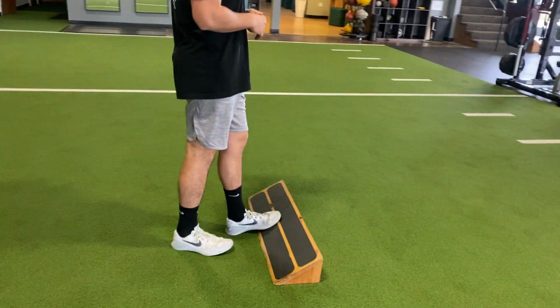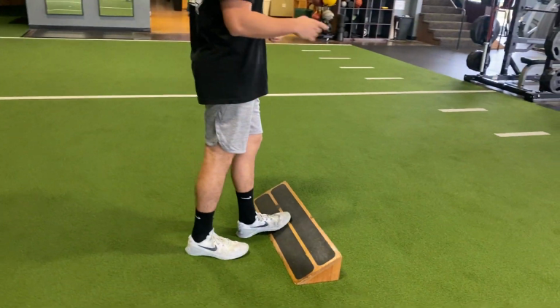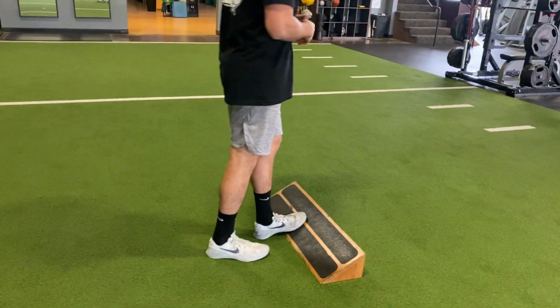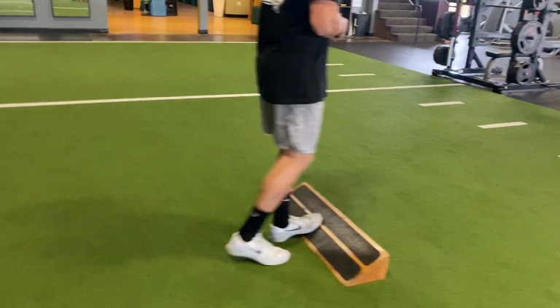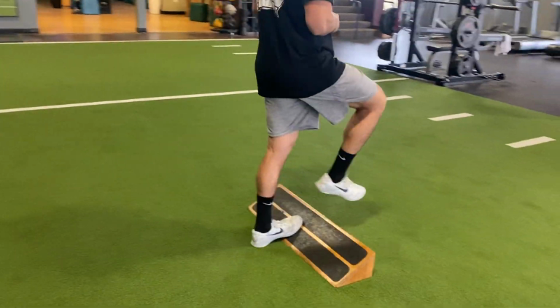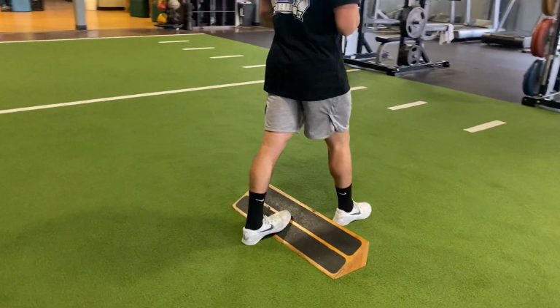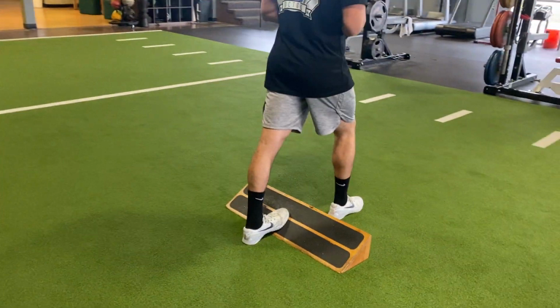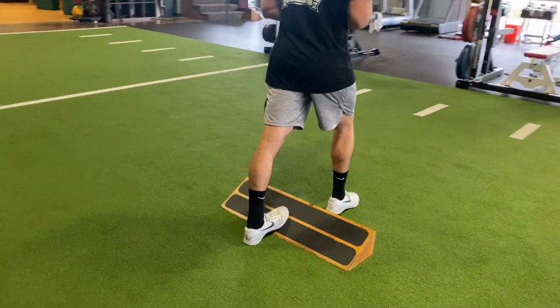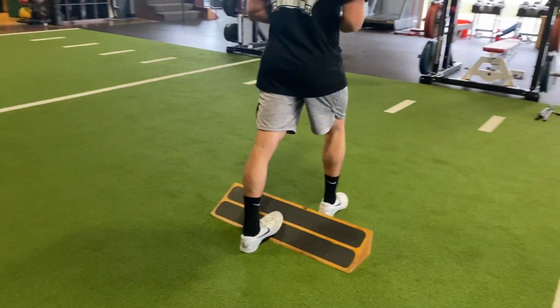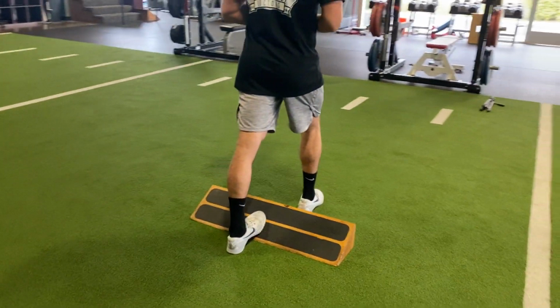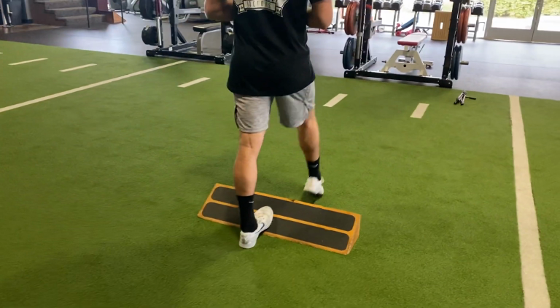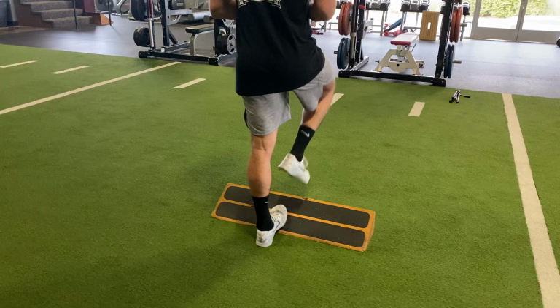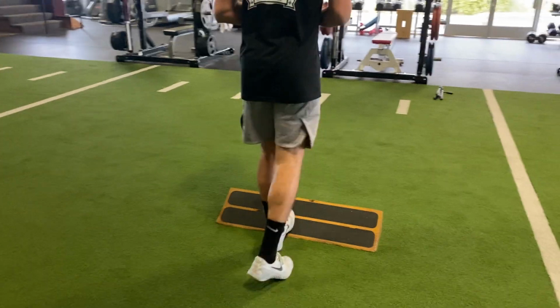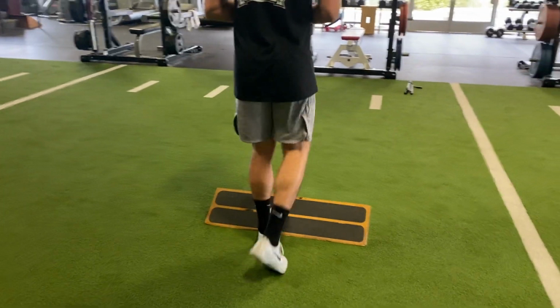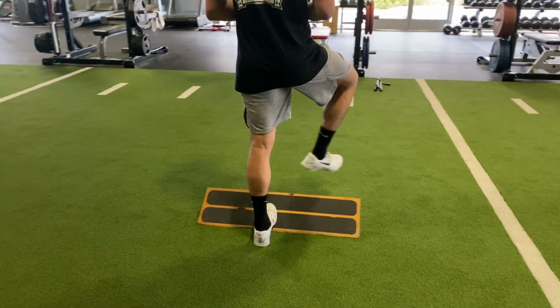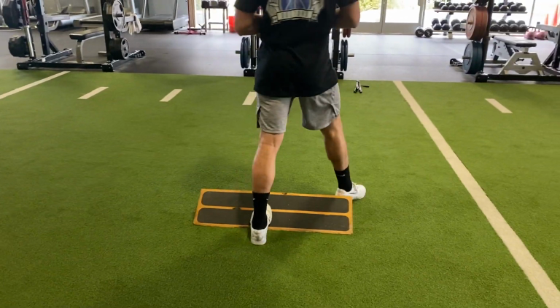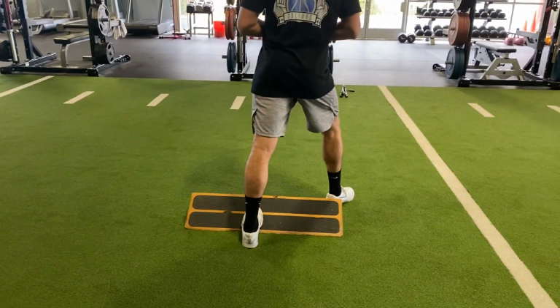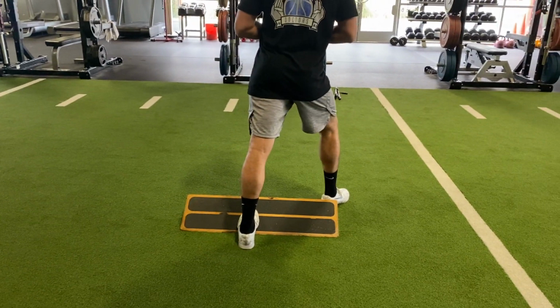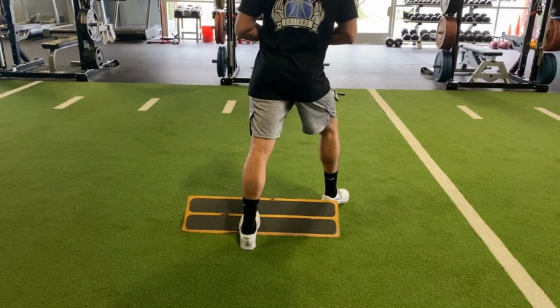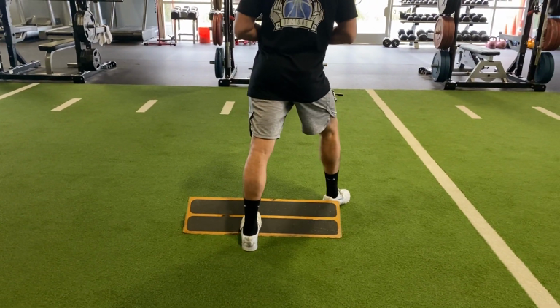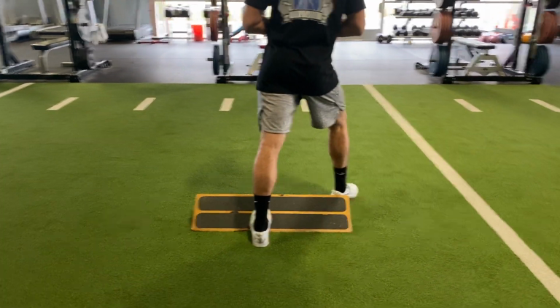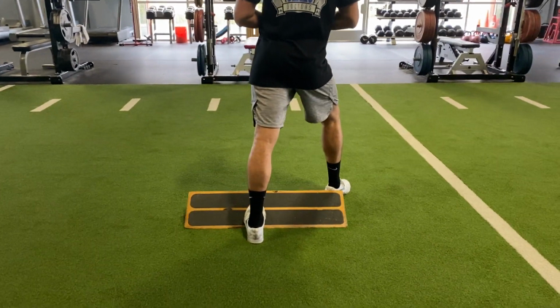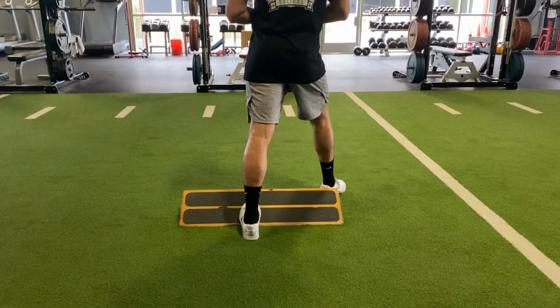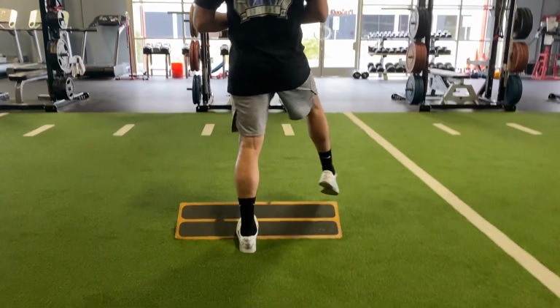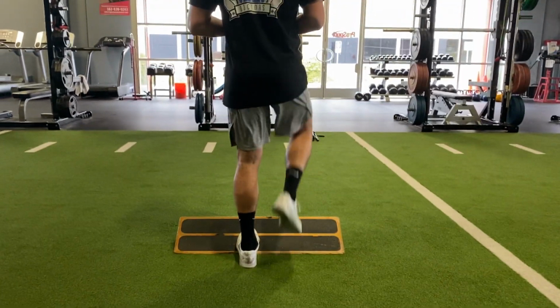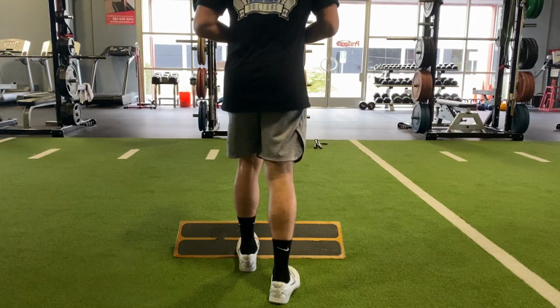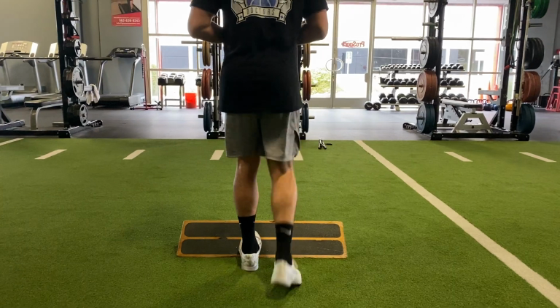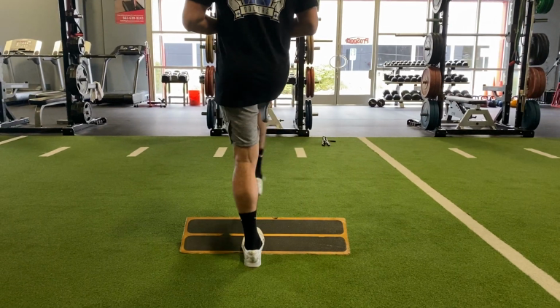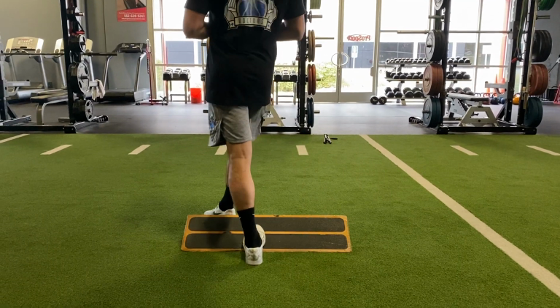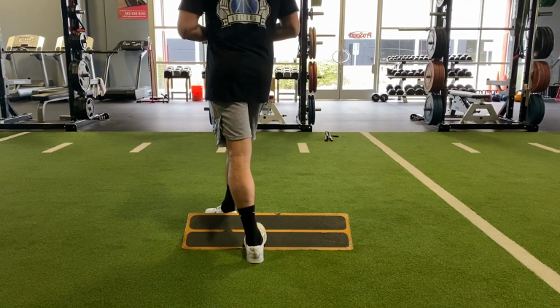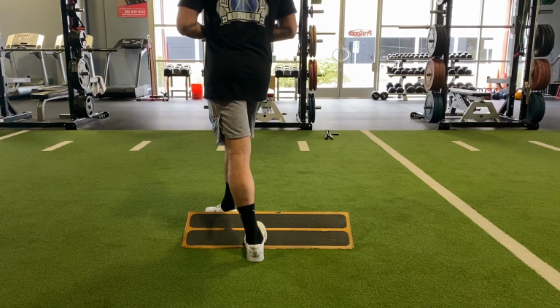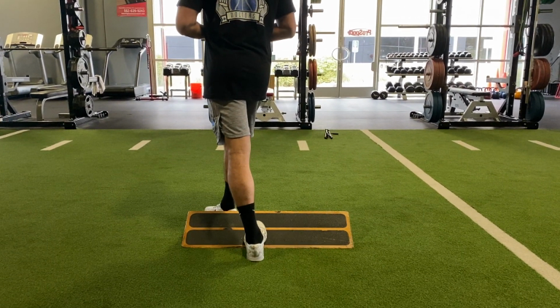And we're gonna repeat that again: straight forward, out to the side keeping that heel down, and going out to the other side.